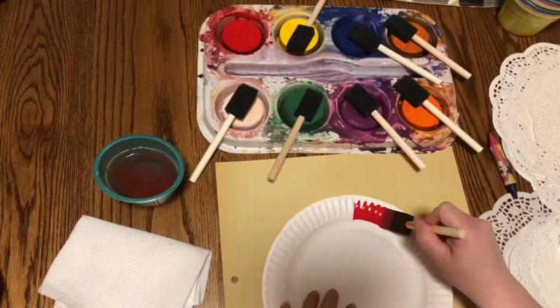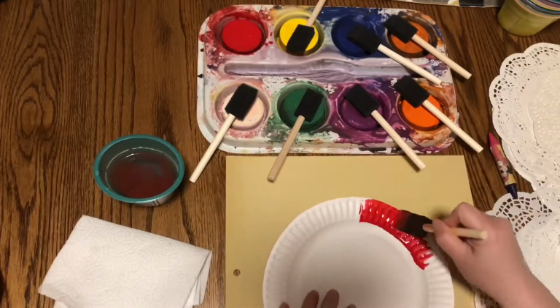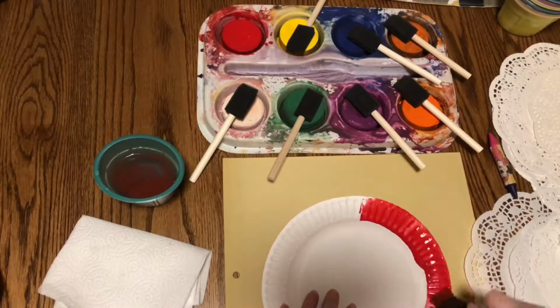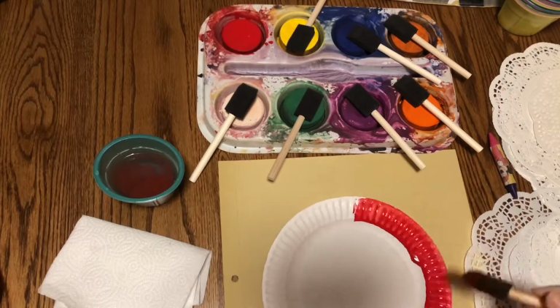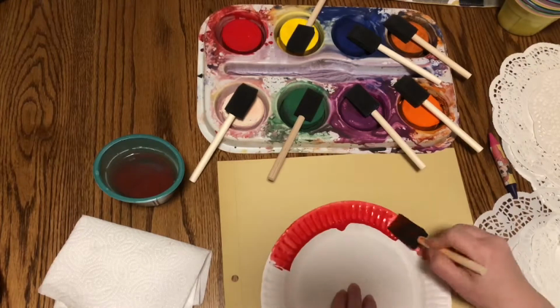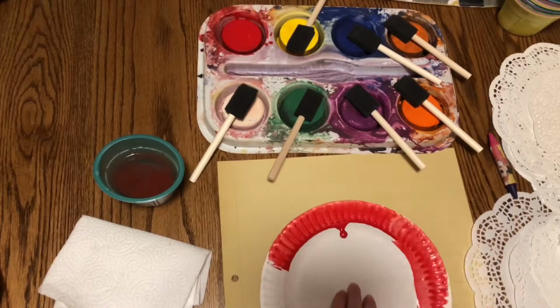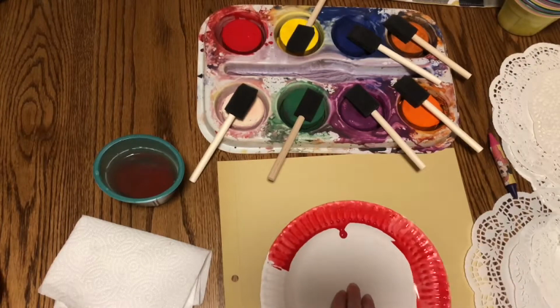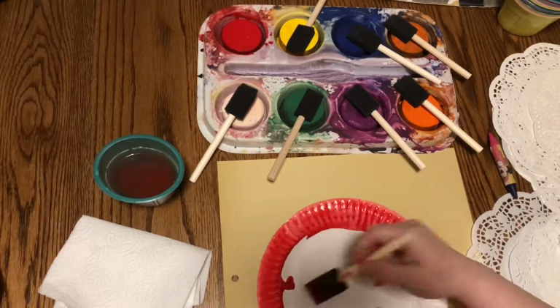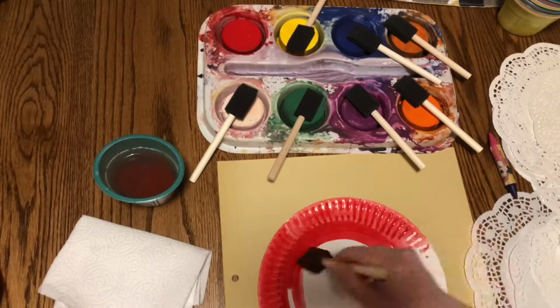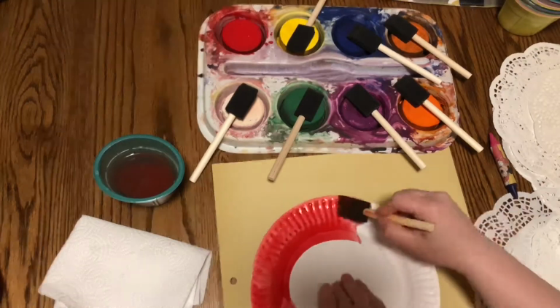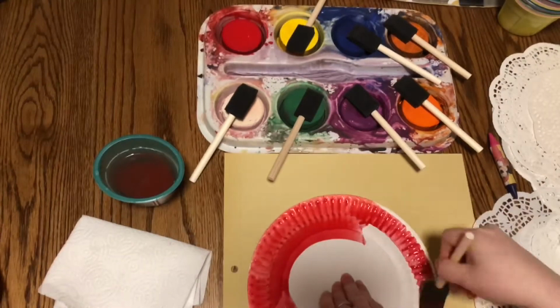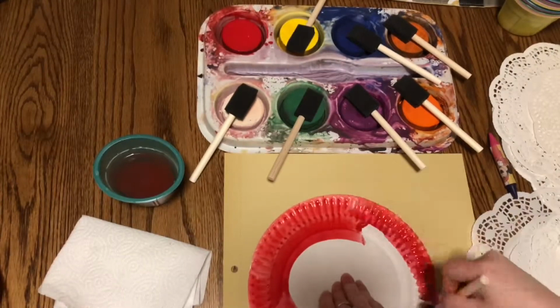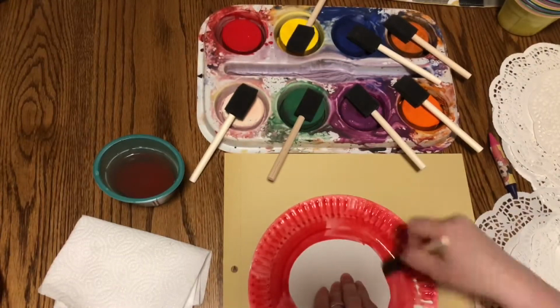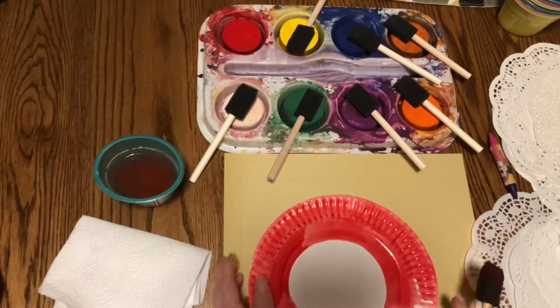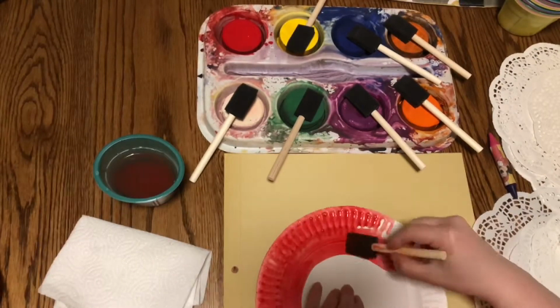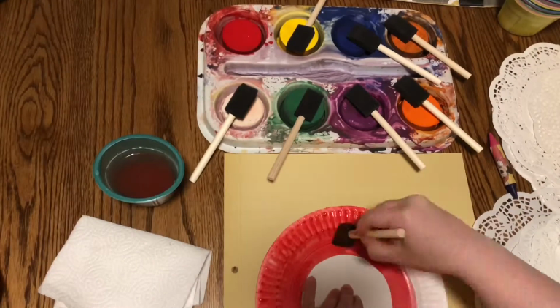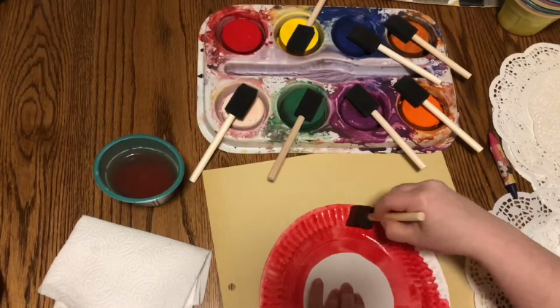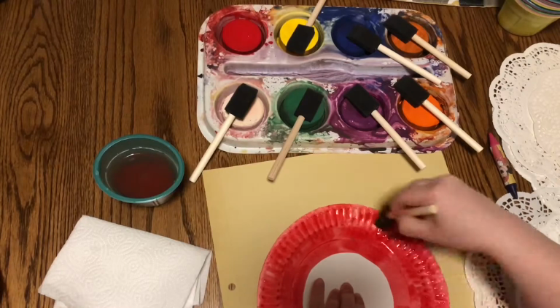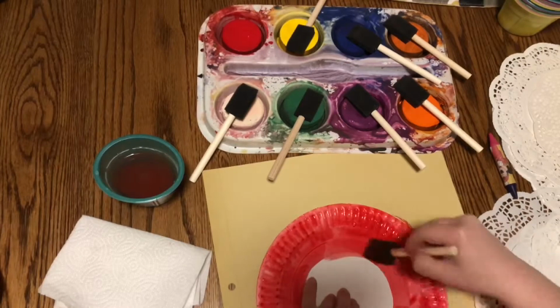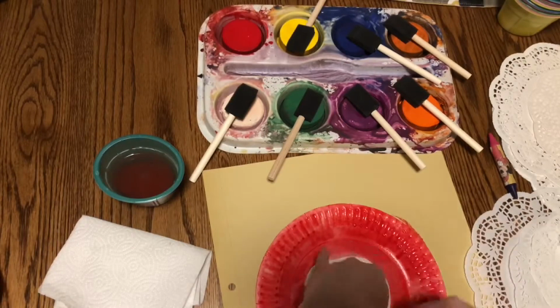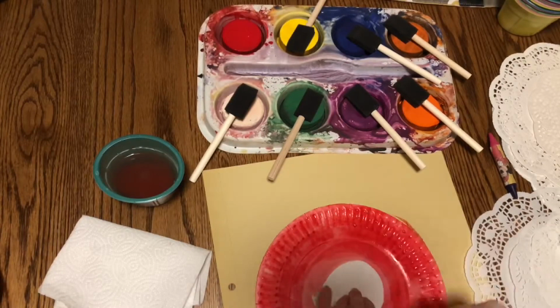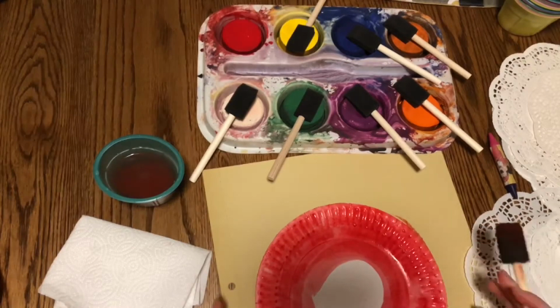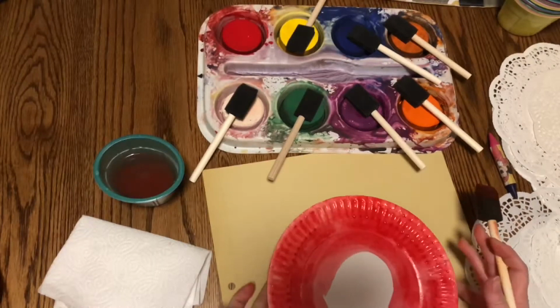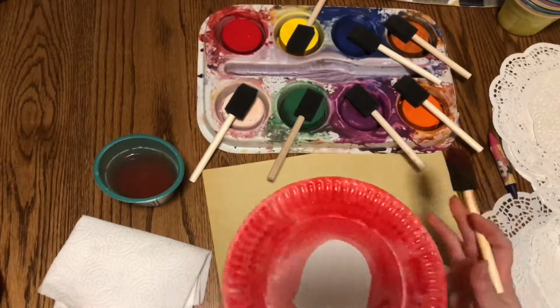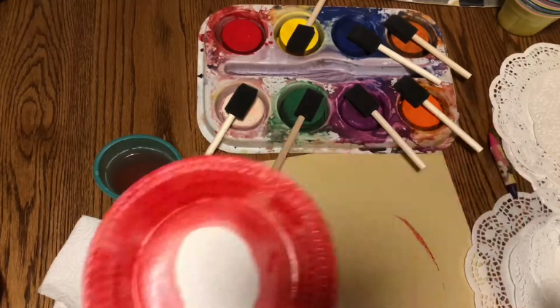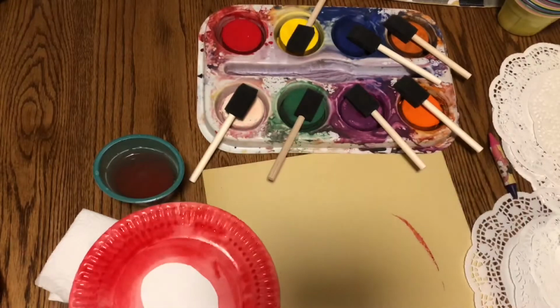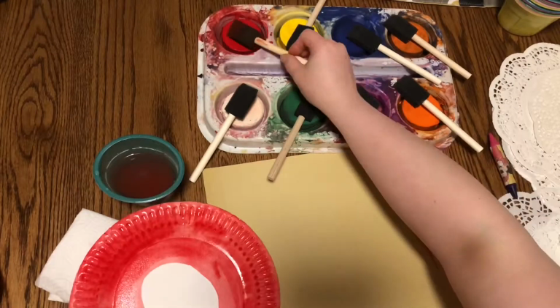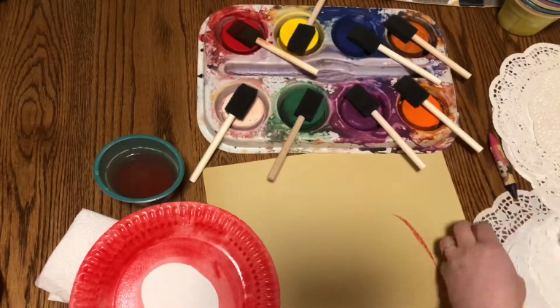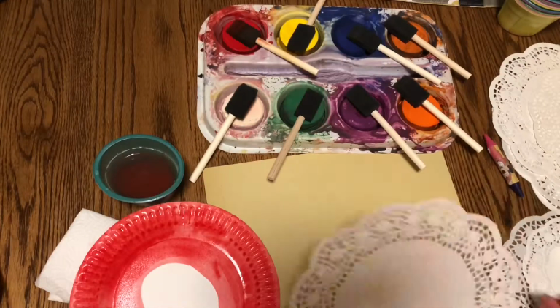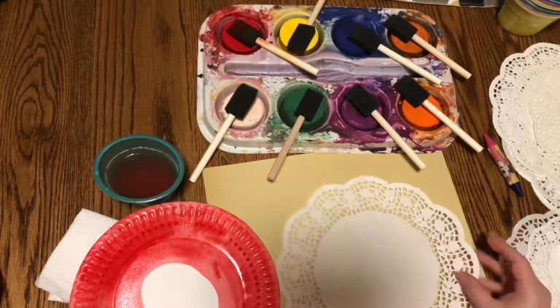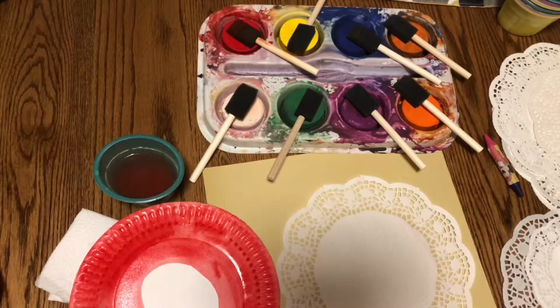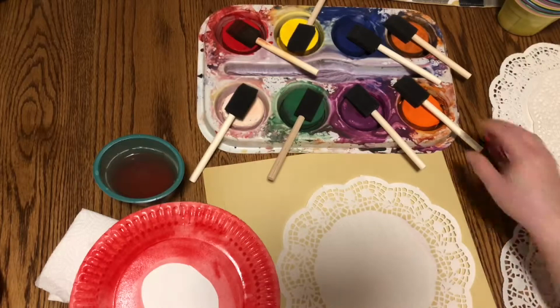I'm going to paint my paper plate. With a paper plate you can use a bit of water because it can handle it, but when we get to the doilies, don't use this much water because it will make them fall apart and floppy.